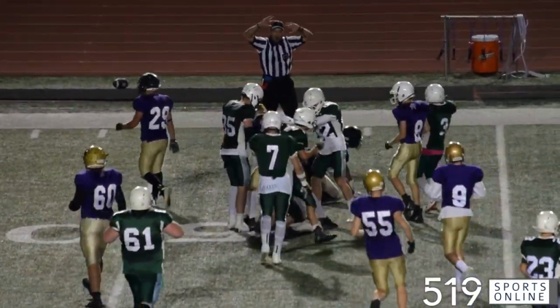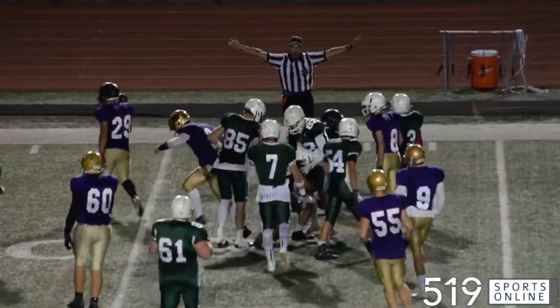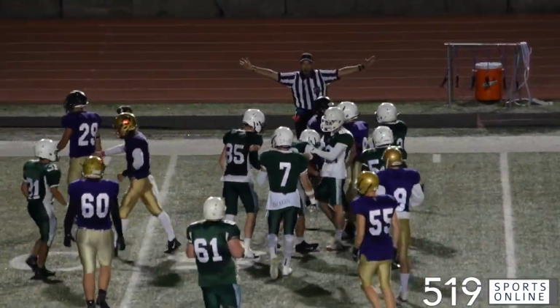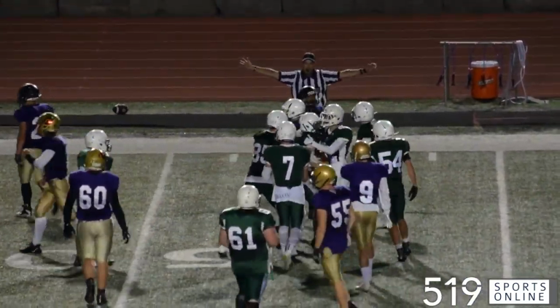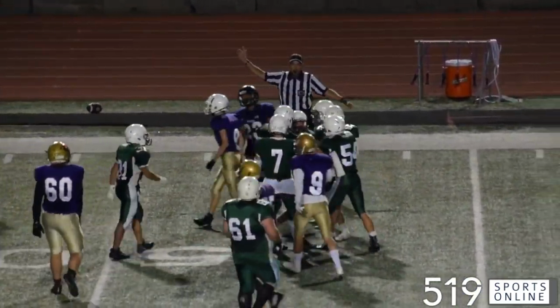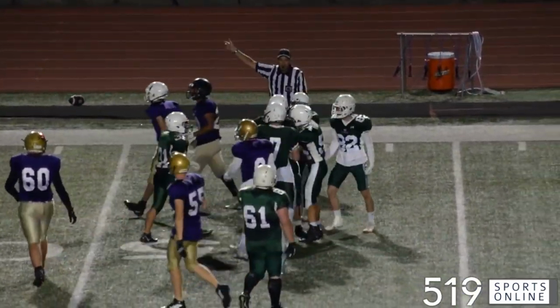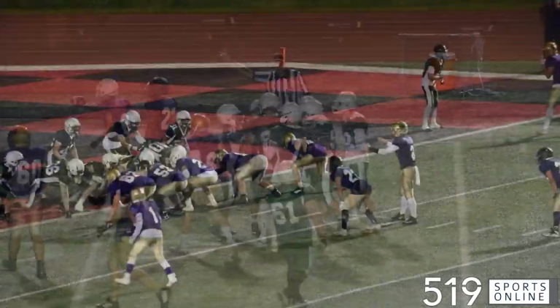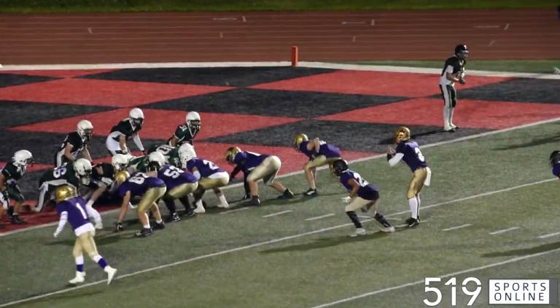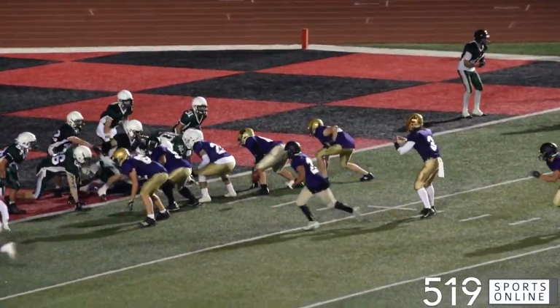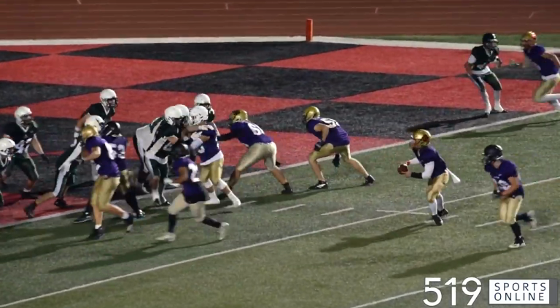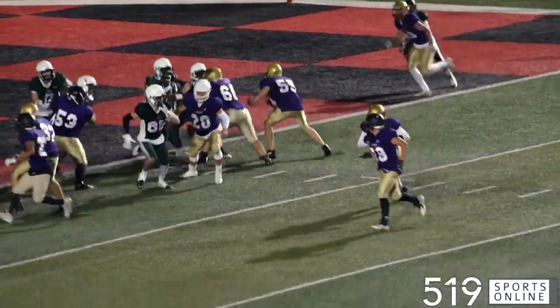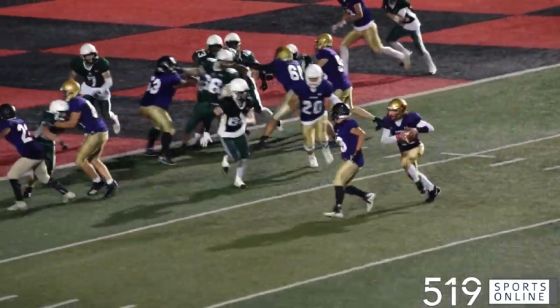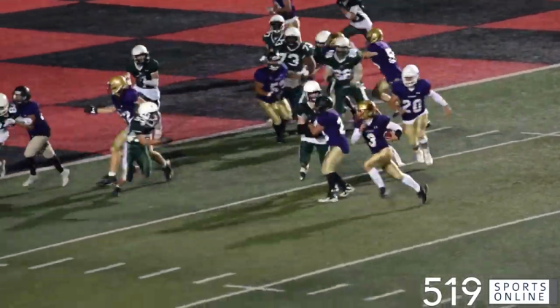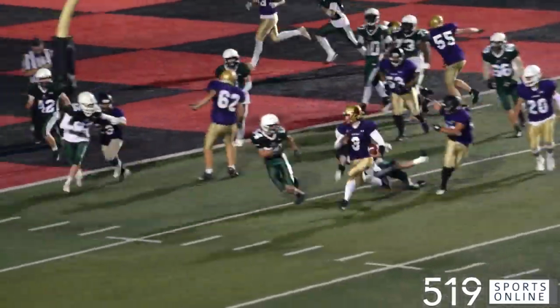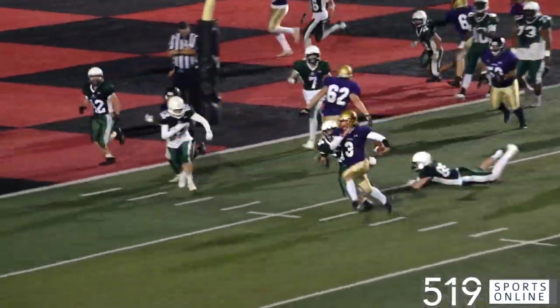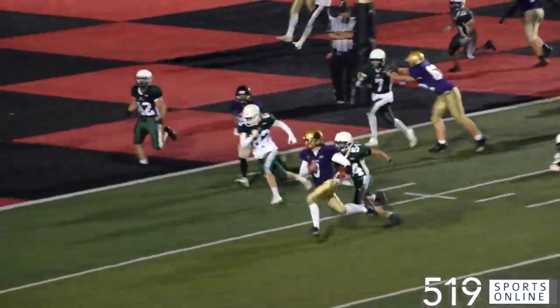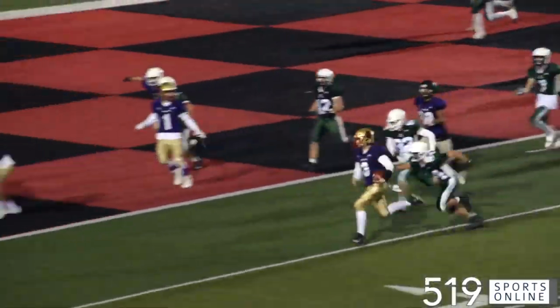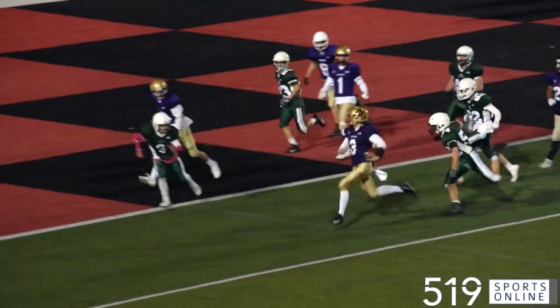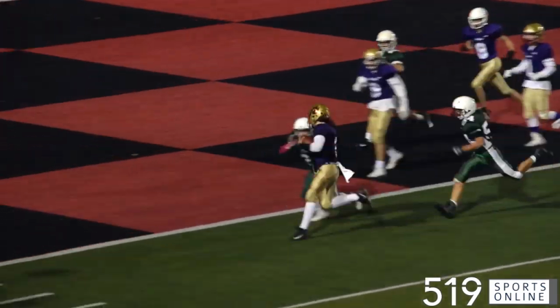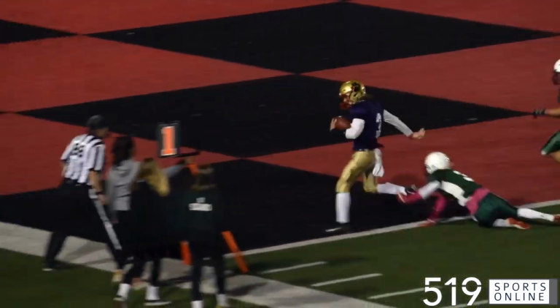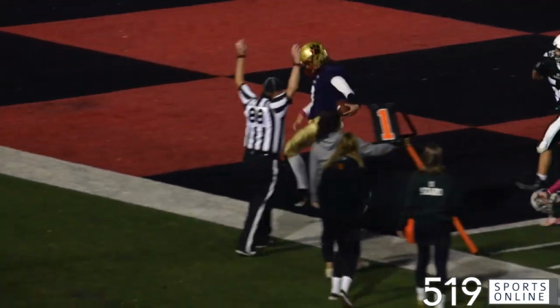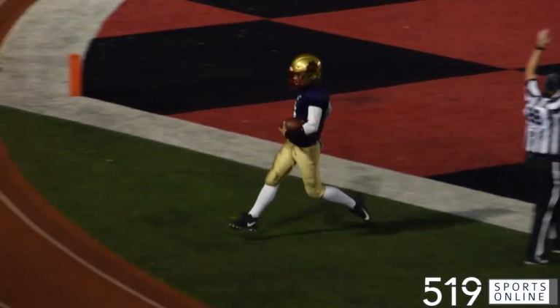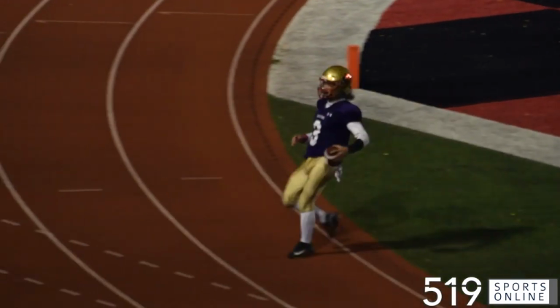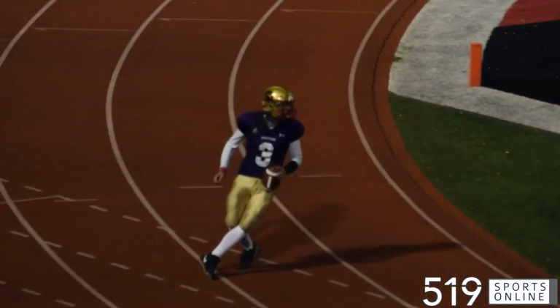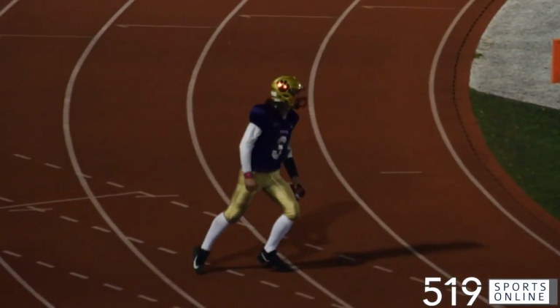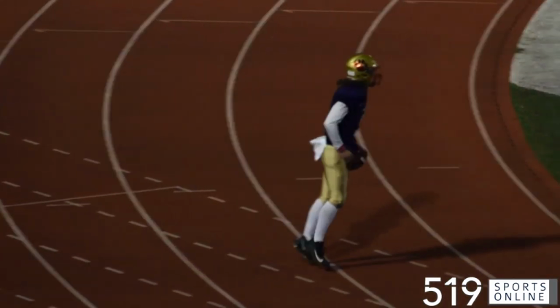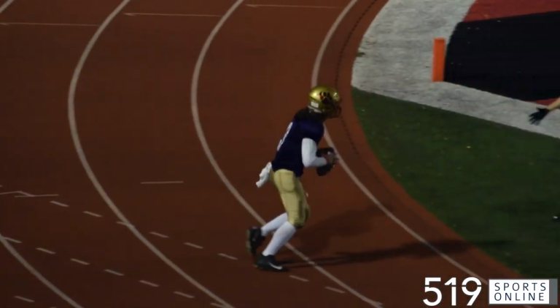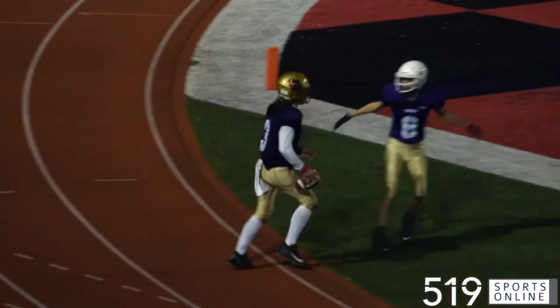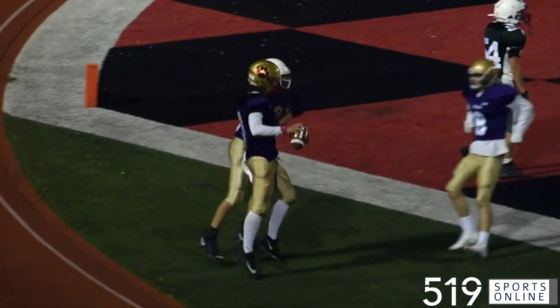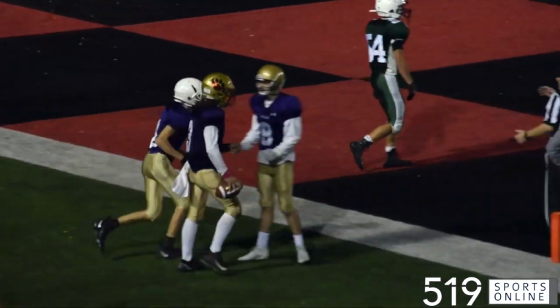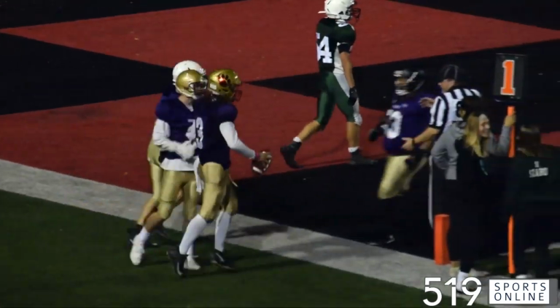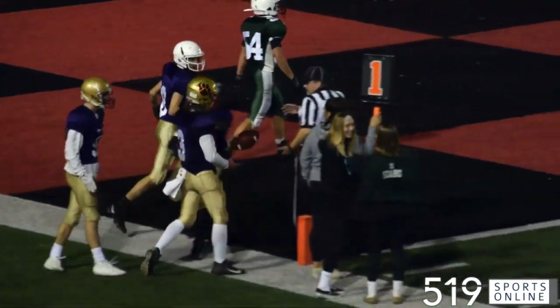The Spartans turn it over and their drive is done — 15-0 Gales after three. Fourth quarter: the Spartans get on the board on this run by Daniel Brown. He goes left and finds the end zone. Here comes CCVI — it's 15-7.